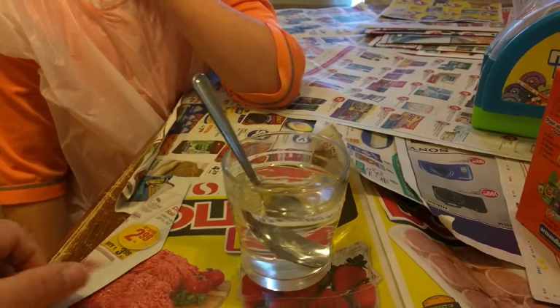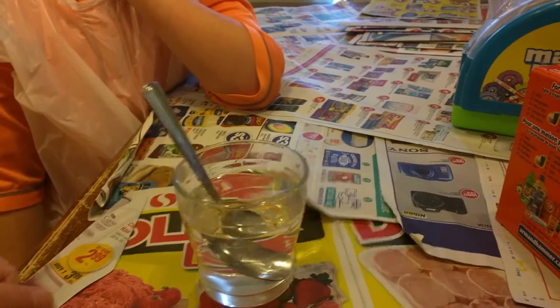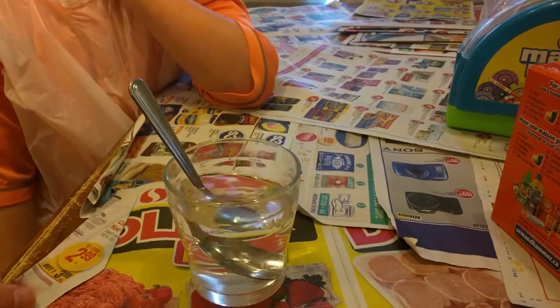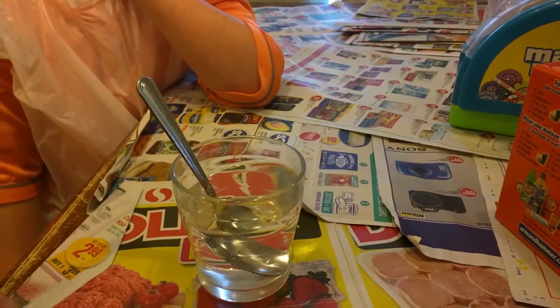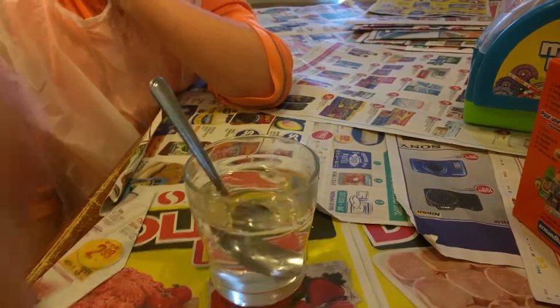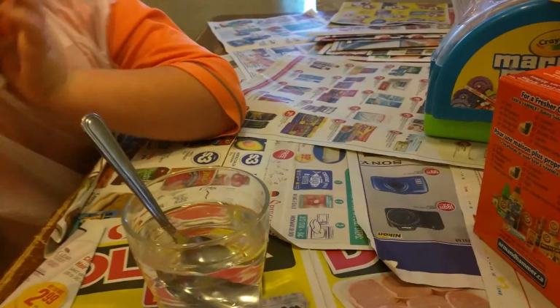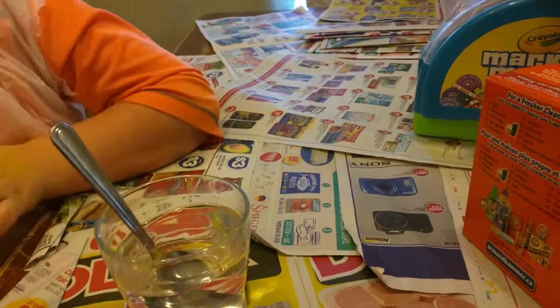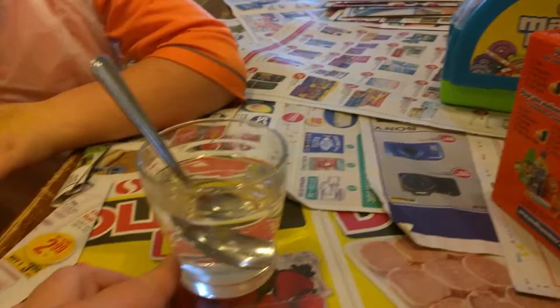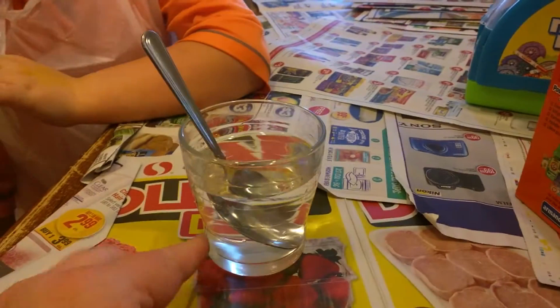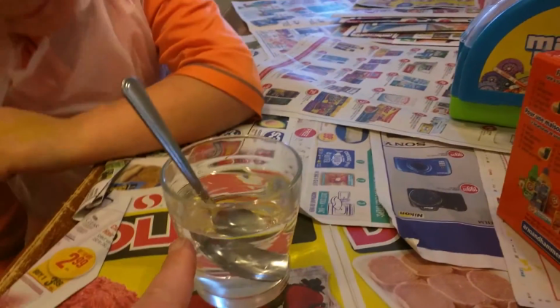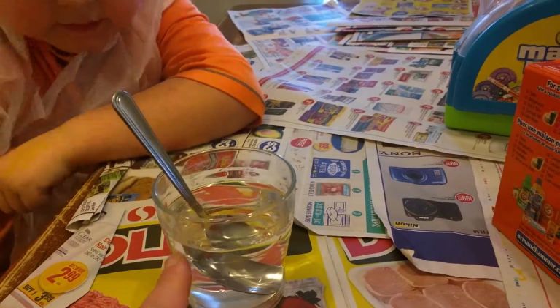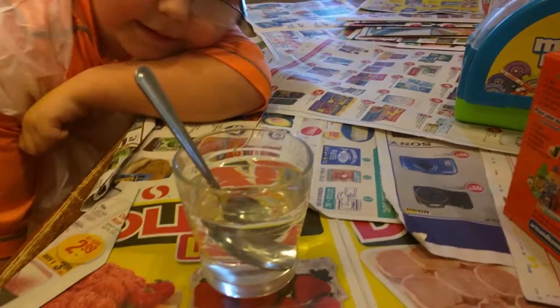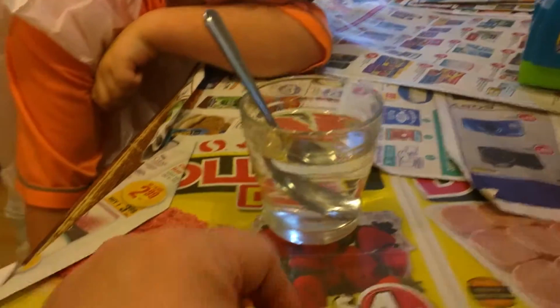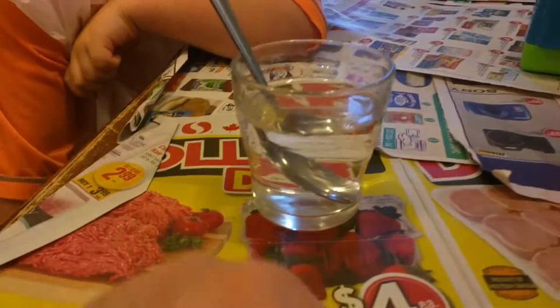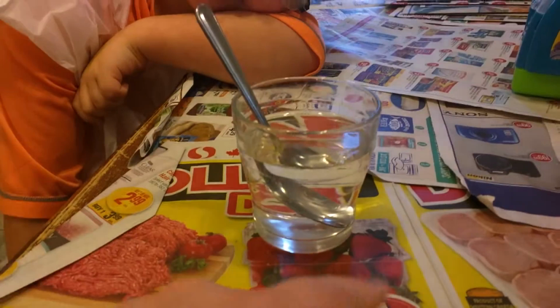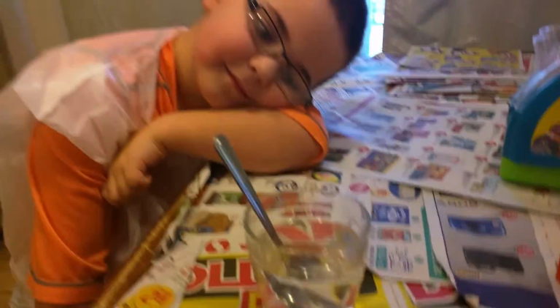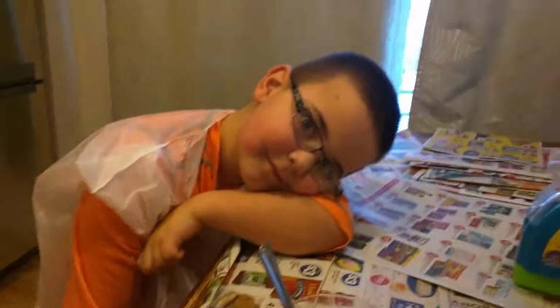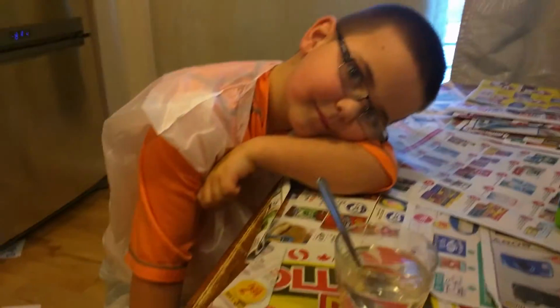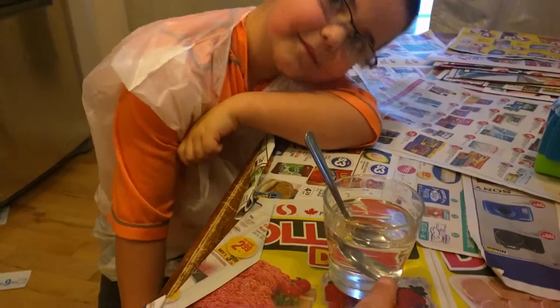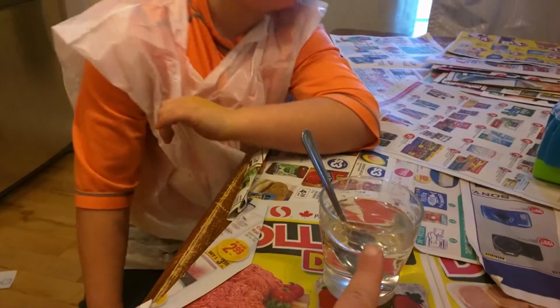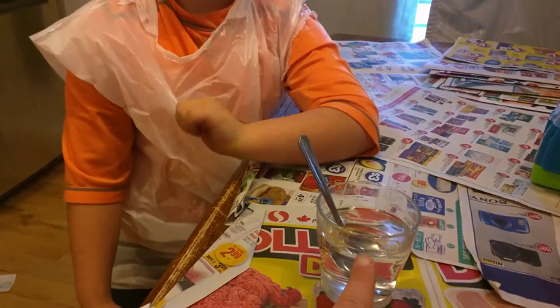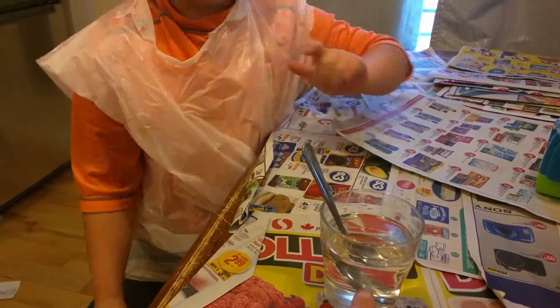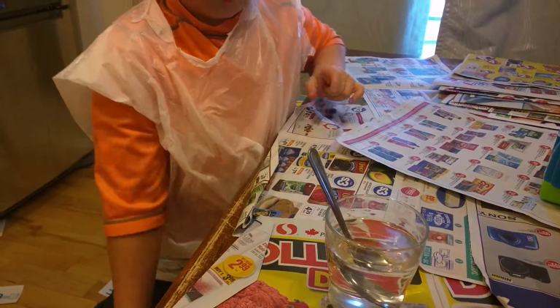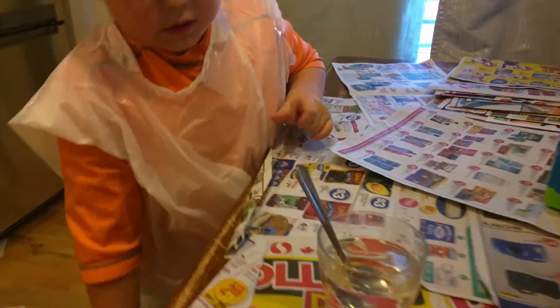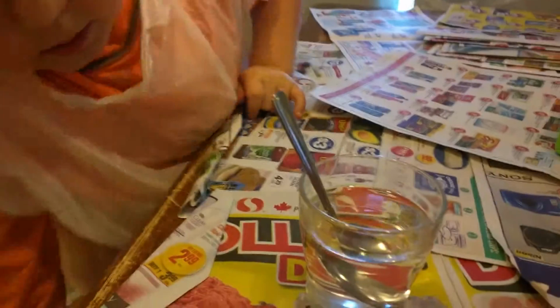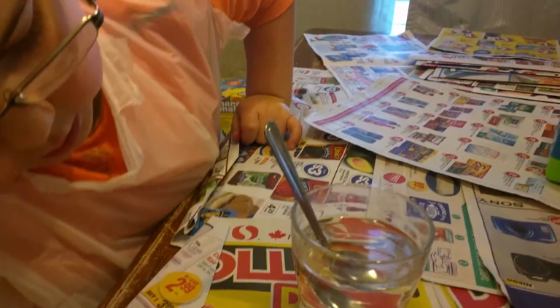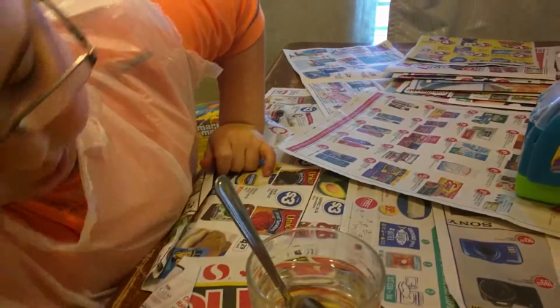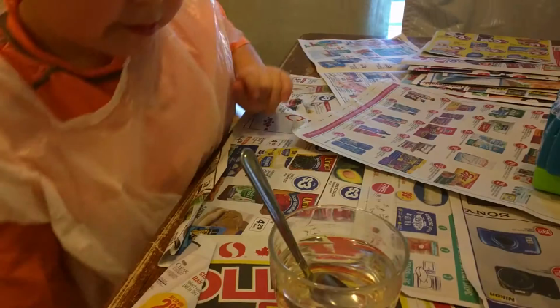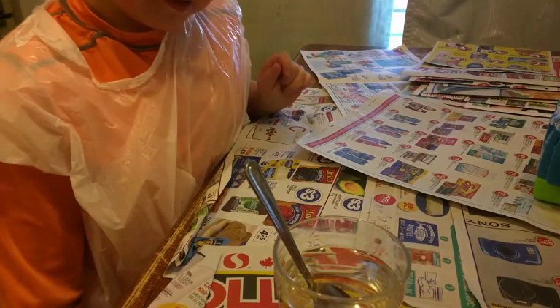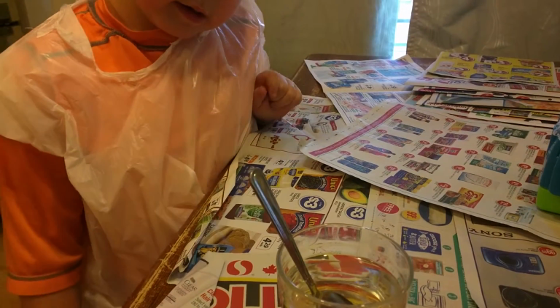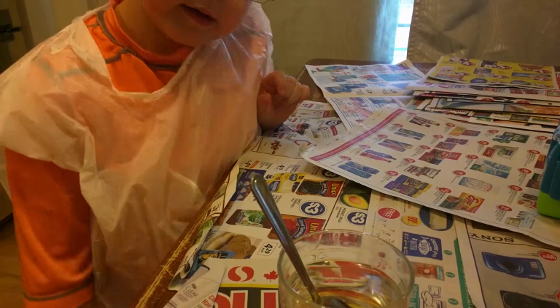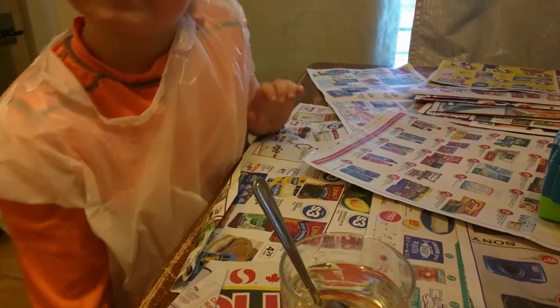So what we're doing here is we're going to make a lemon fizzy drink. In this water we've dissolved some sugar — what does dissolving do, Nathan?